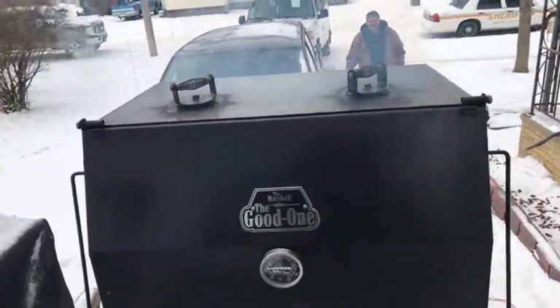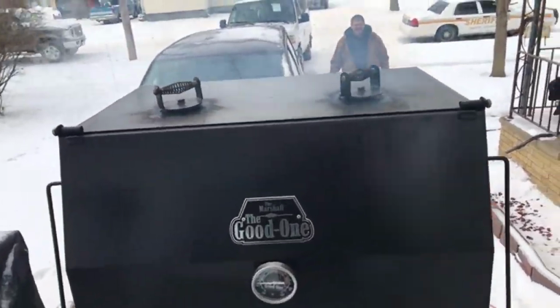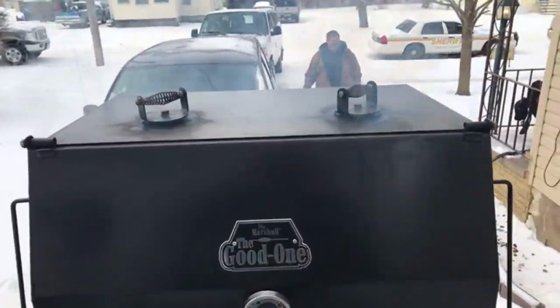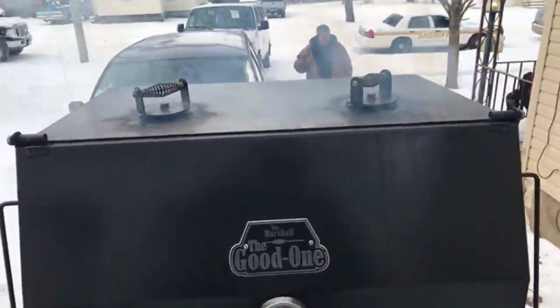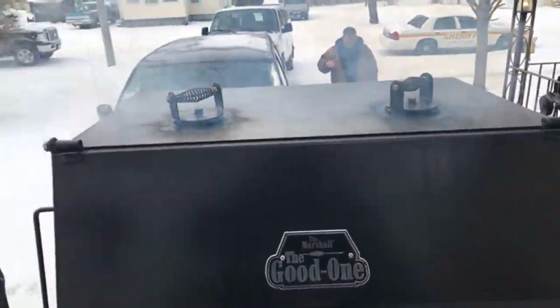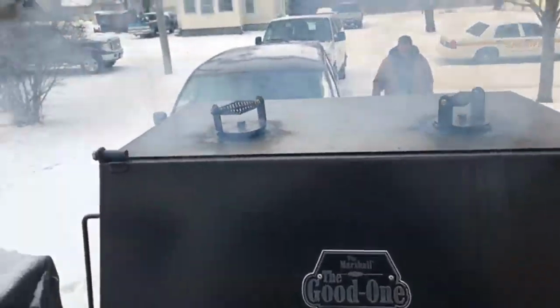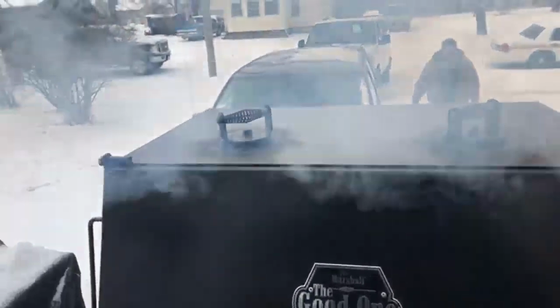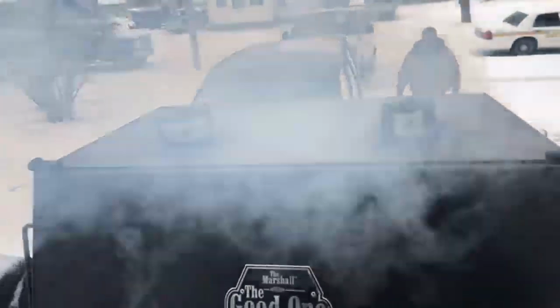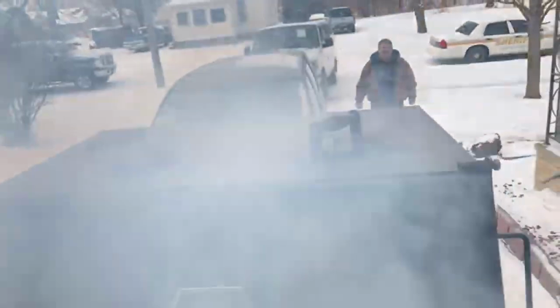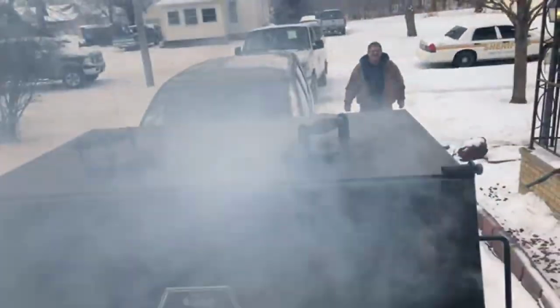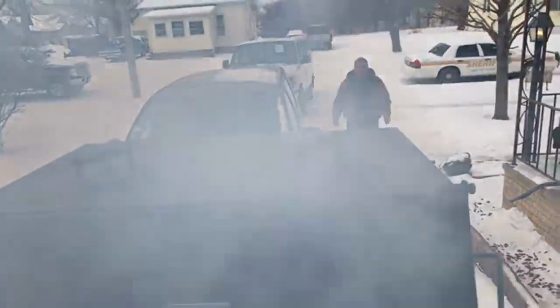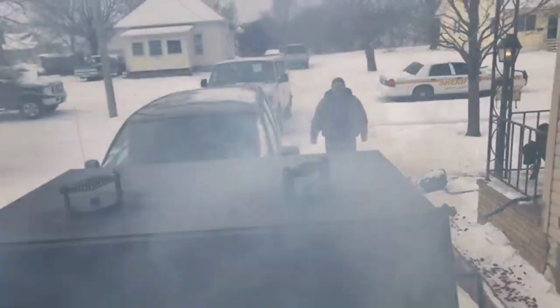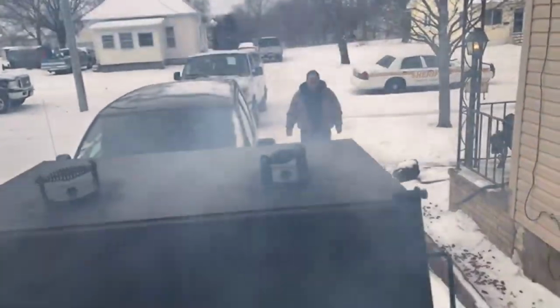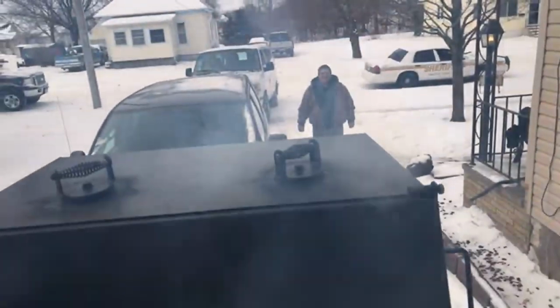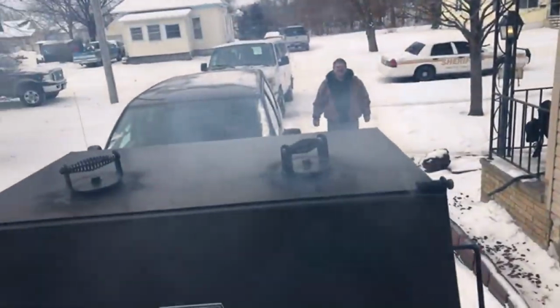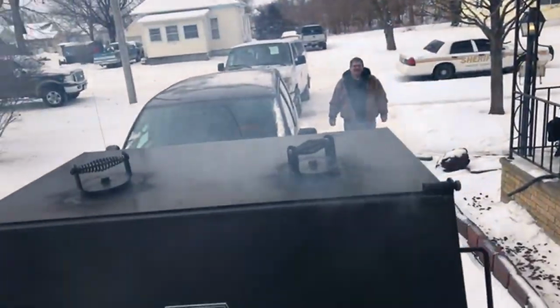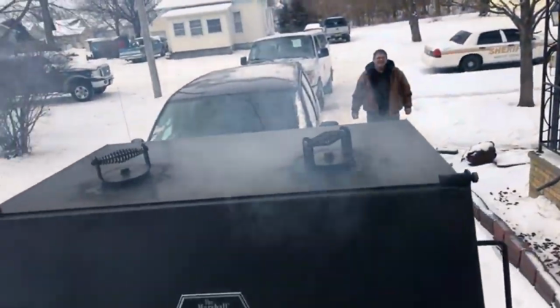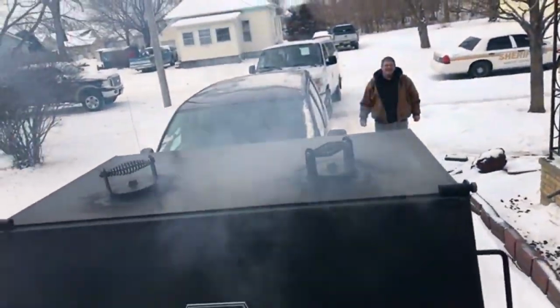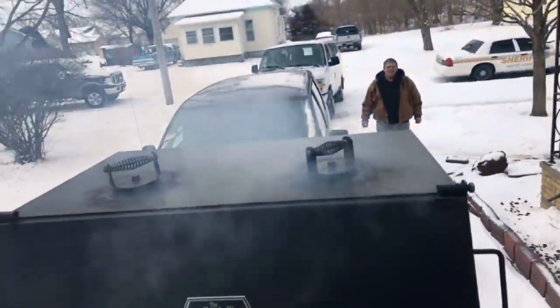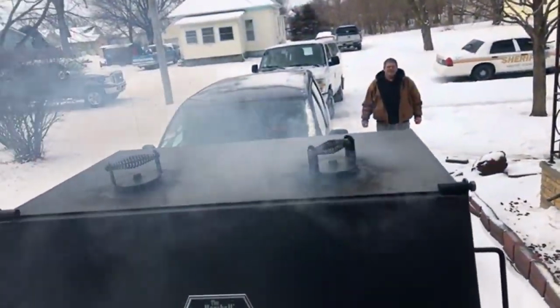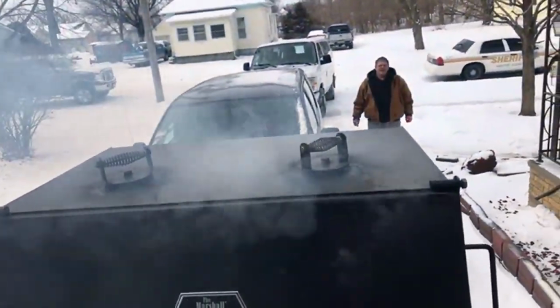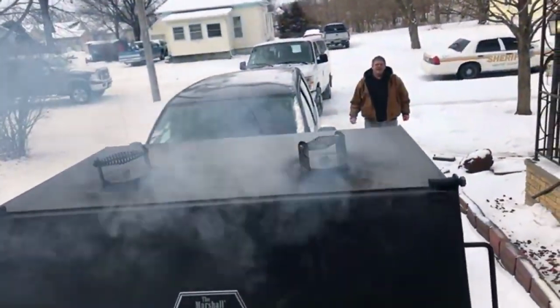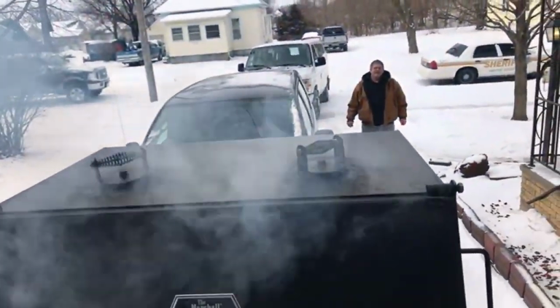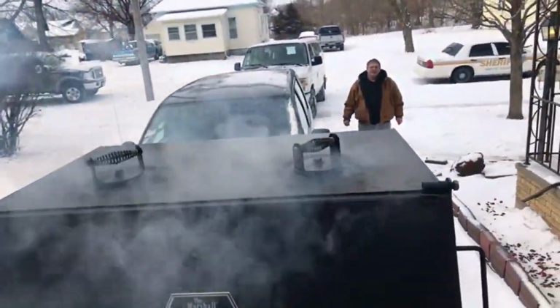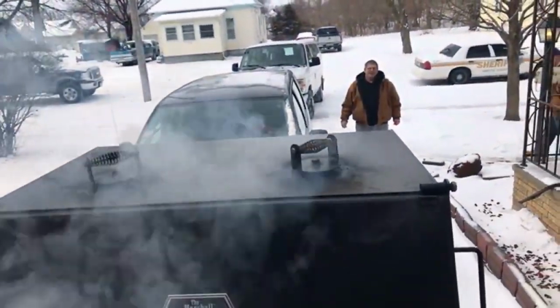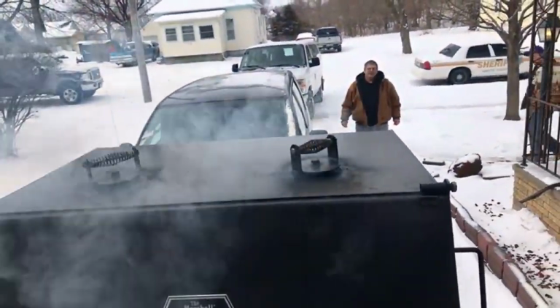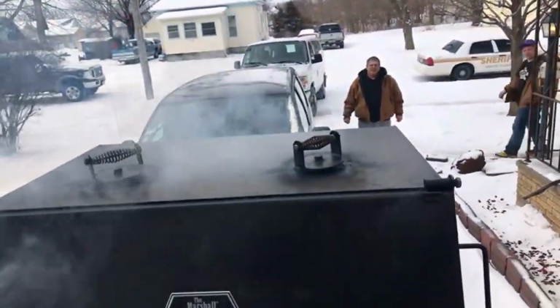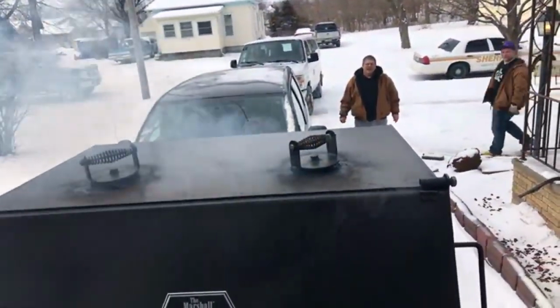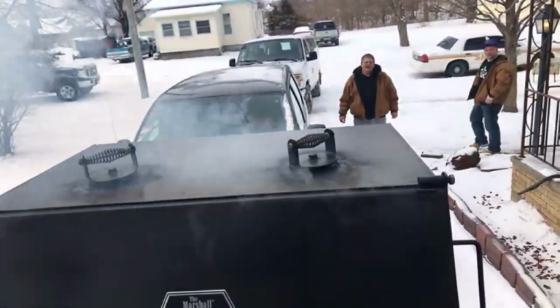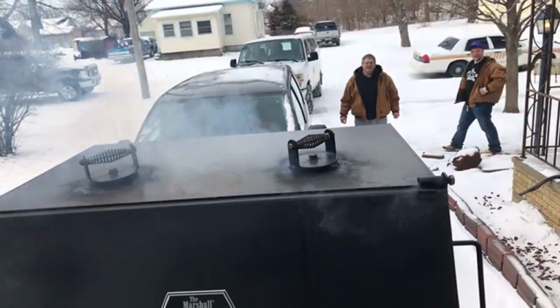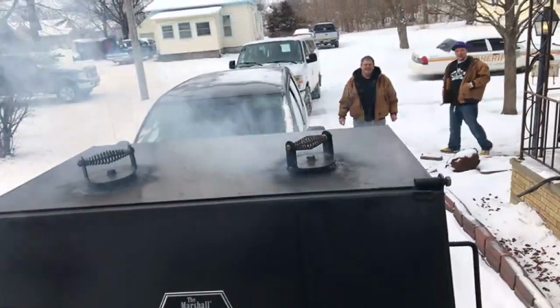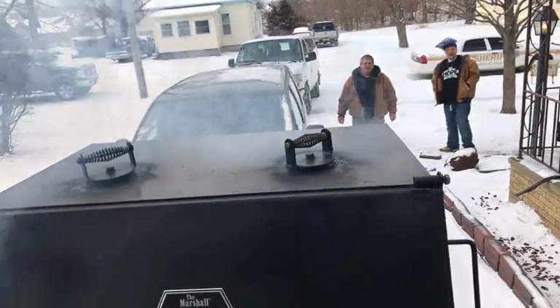Make sure y'all come to the coliseum — free barbecue! What day? Next Saturday — TNT Barbecue! Free barbecue for the public. Come early because I'm on it!